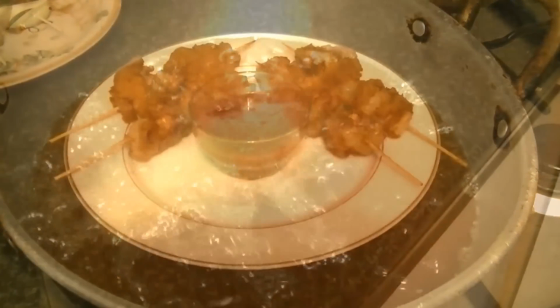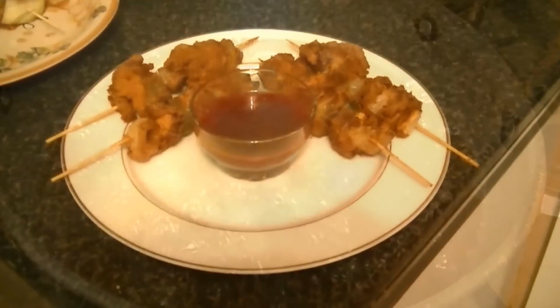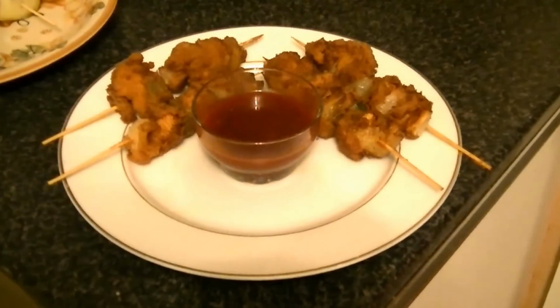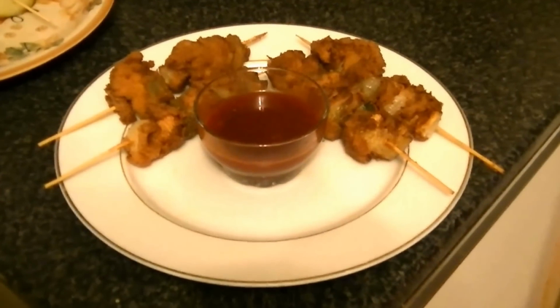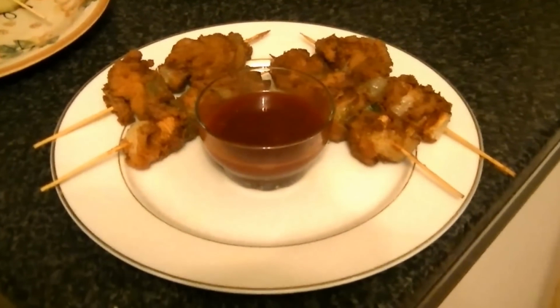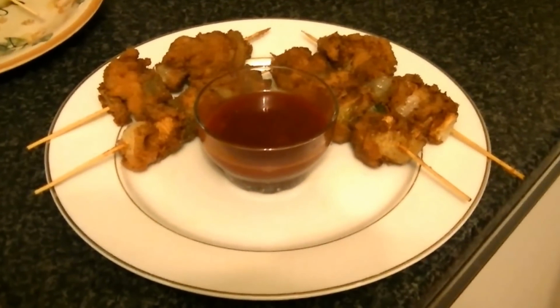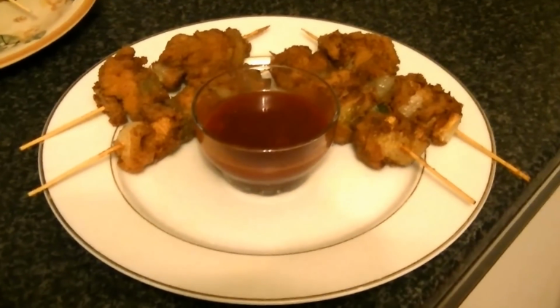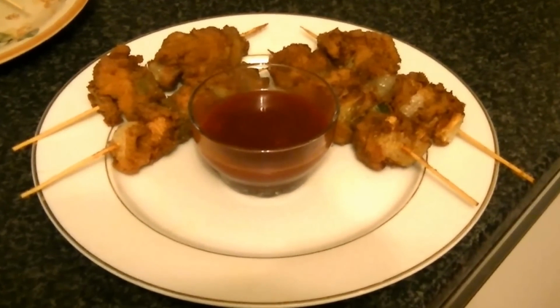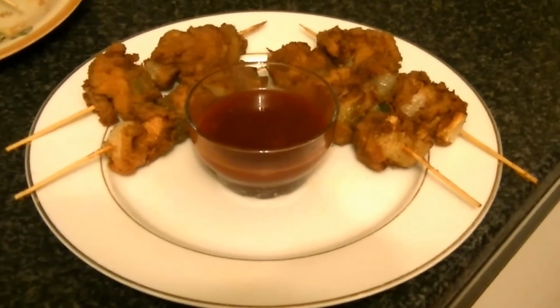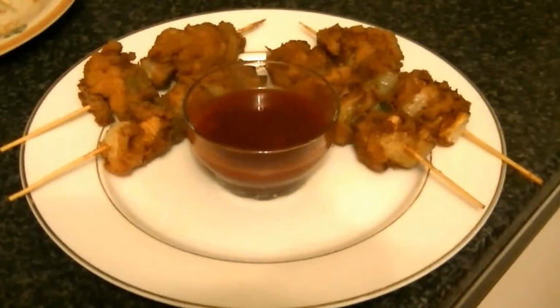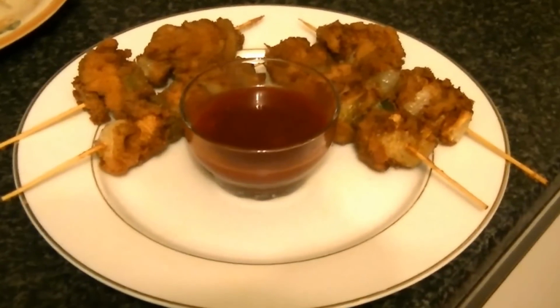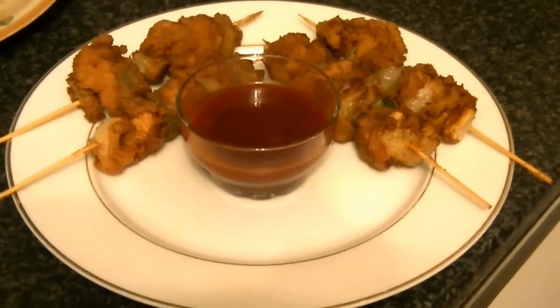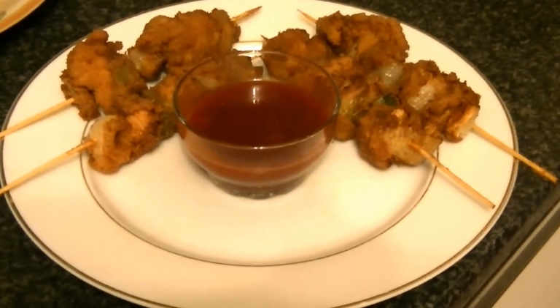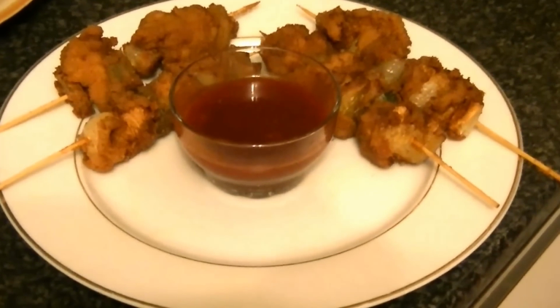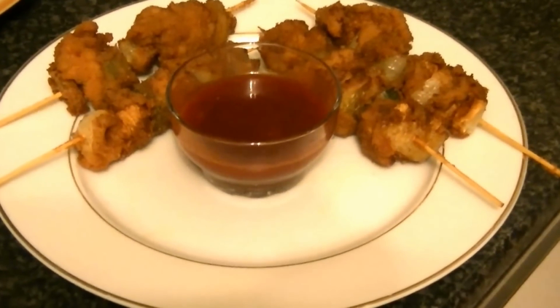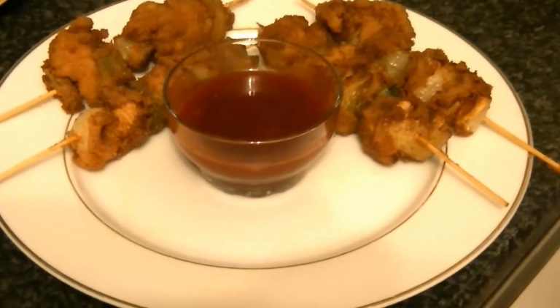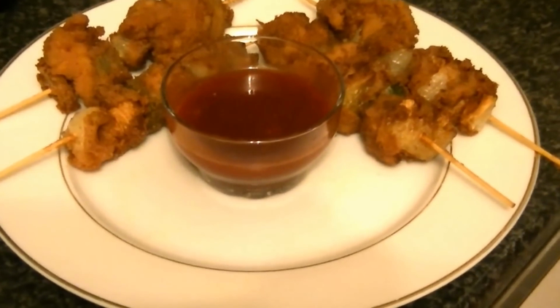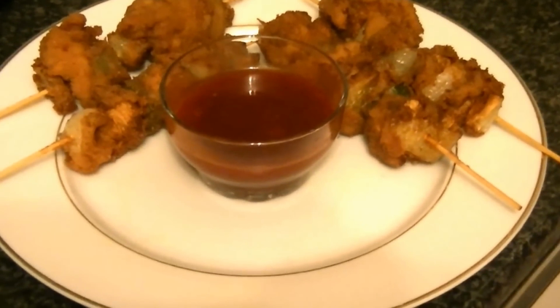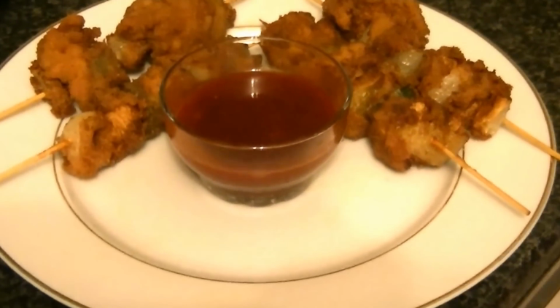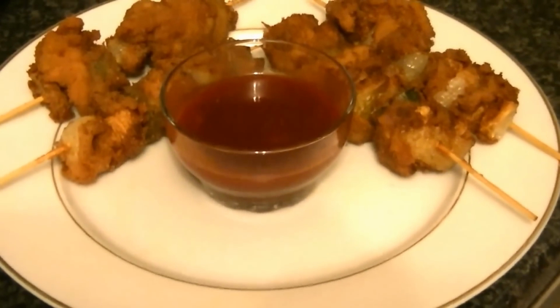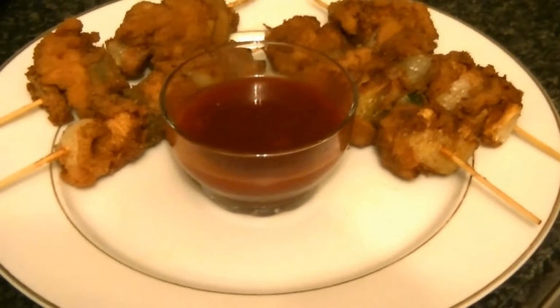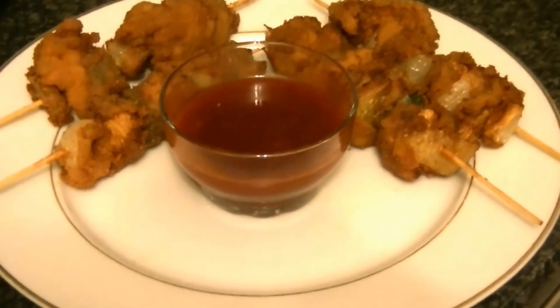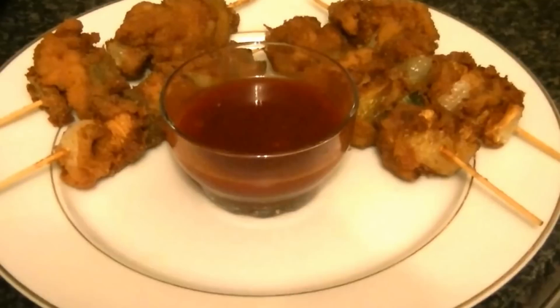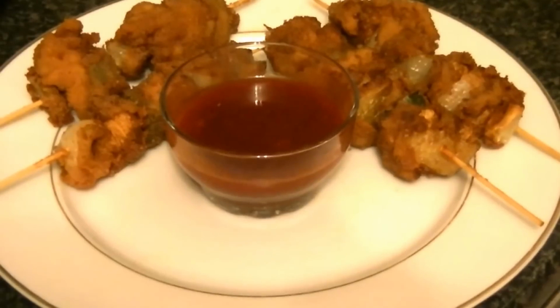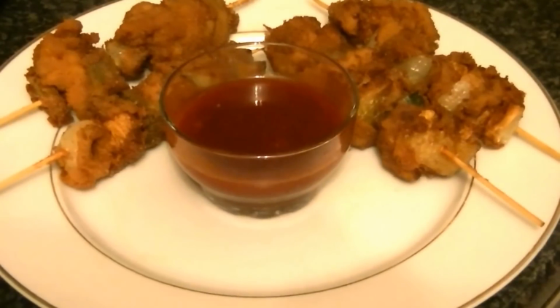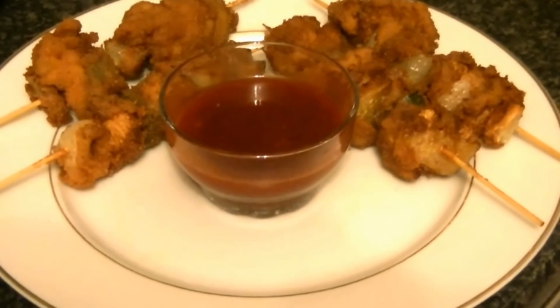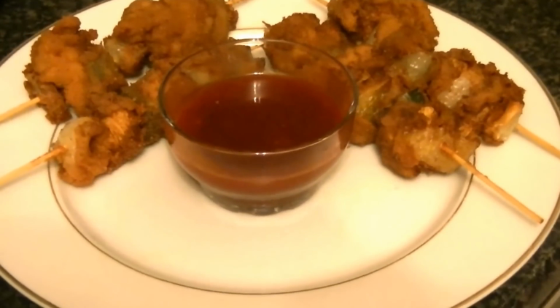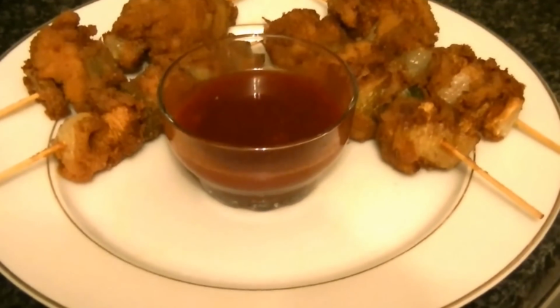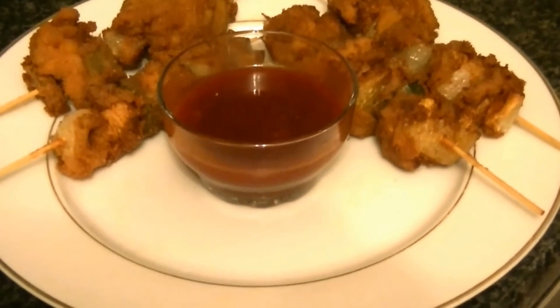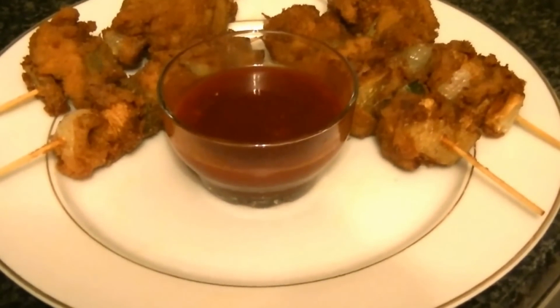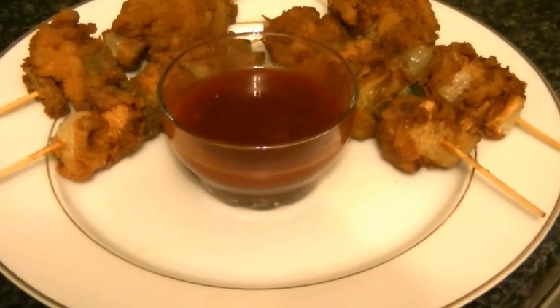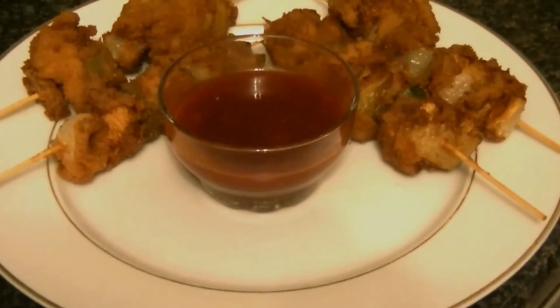Now this is your Shashlik, fried. Try this as well — serve it with chili garlic sauce and ketchup. Do try it and let me know how it turns out. Thank you for watching the video.